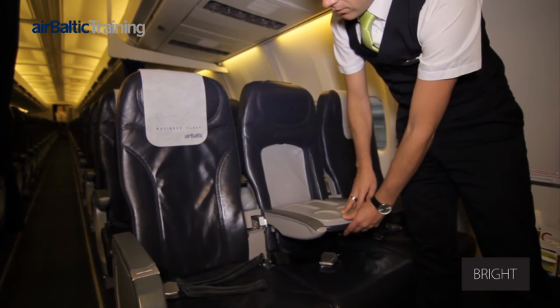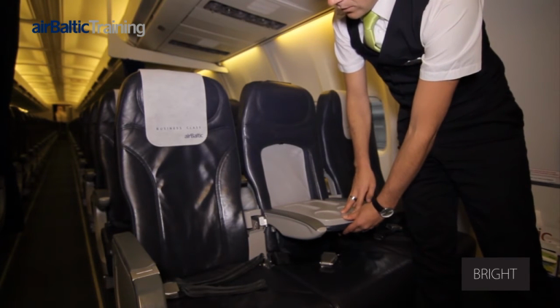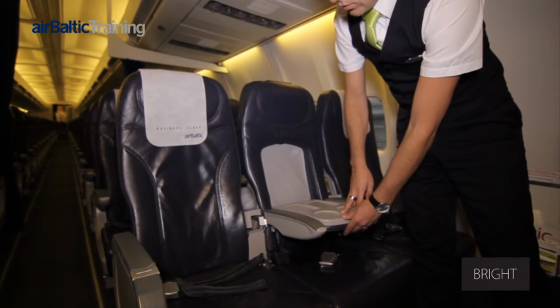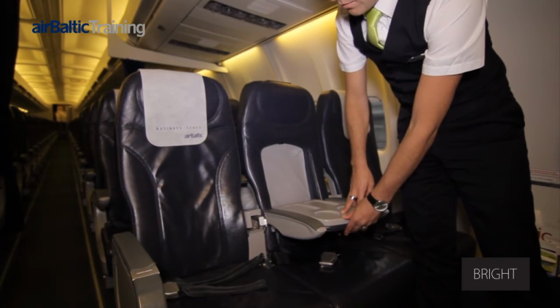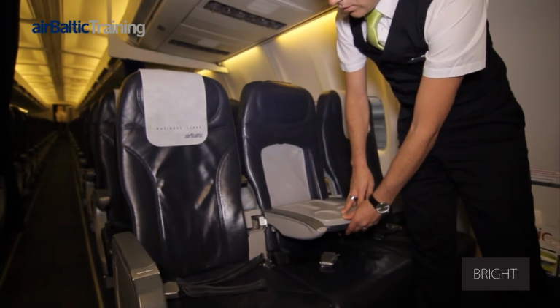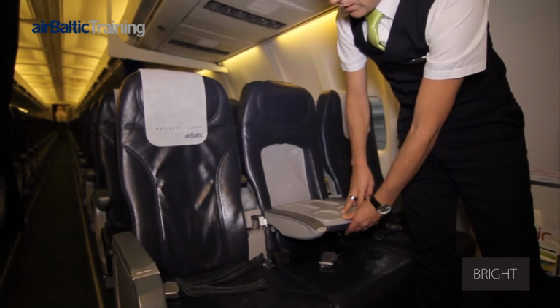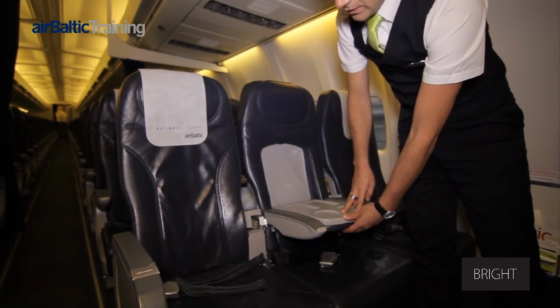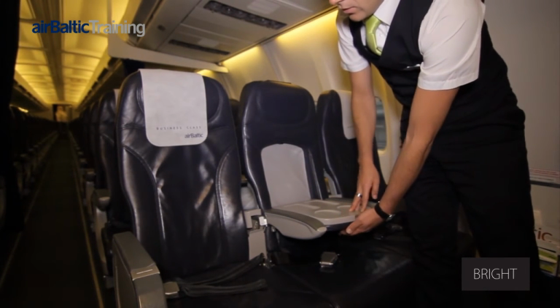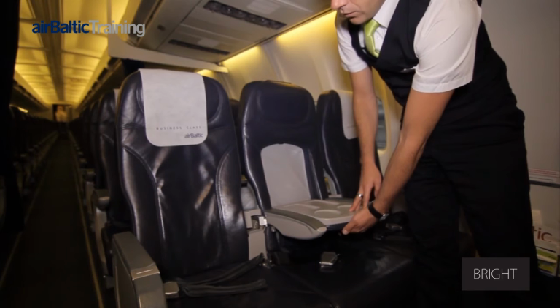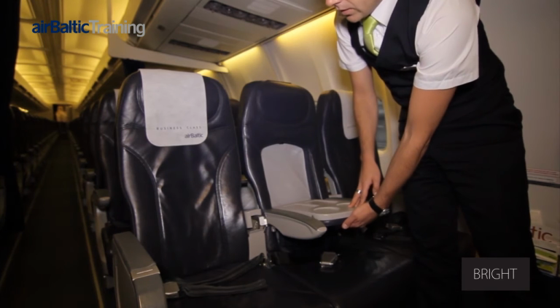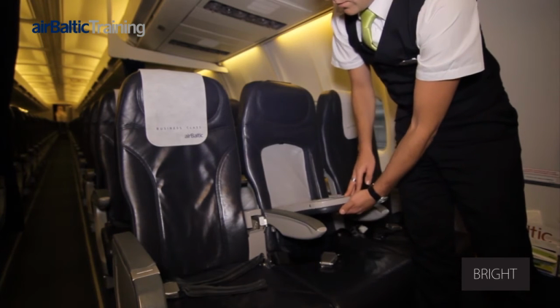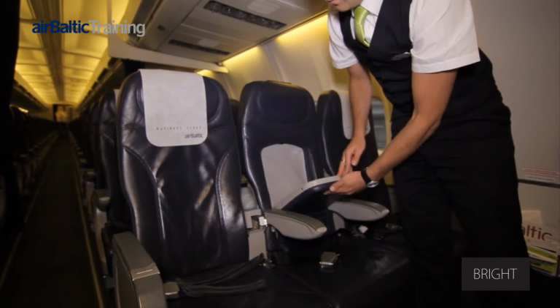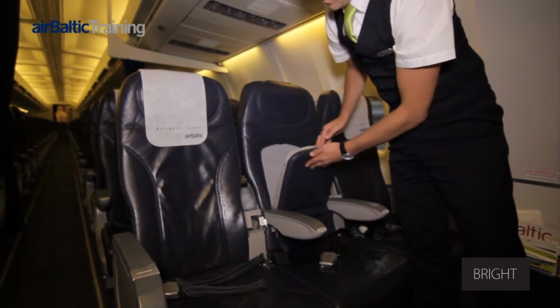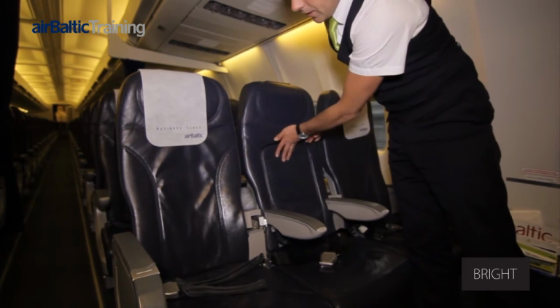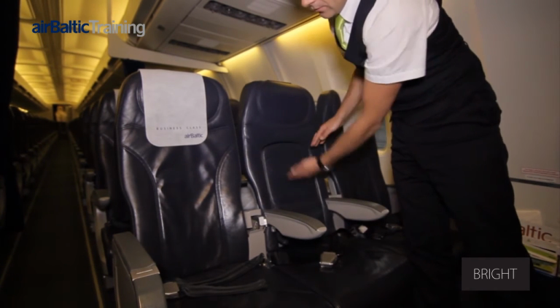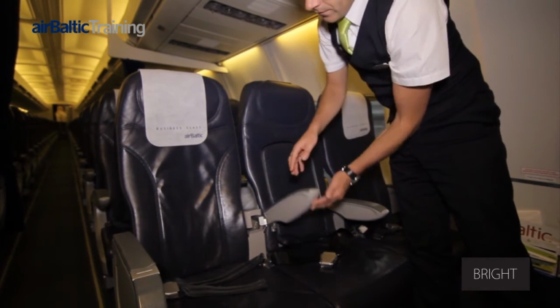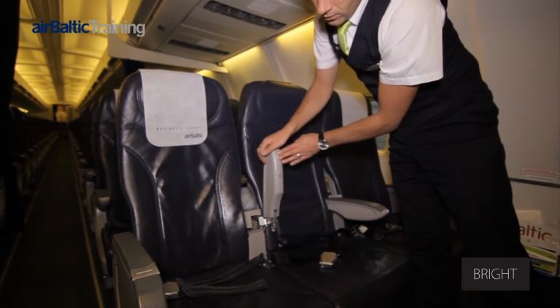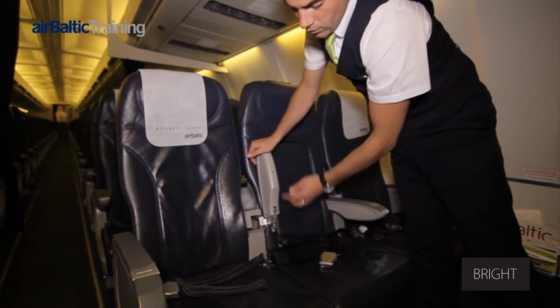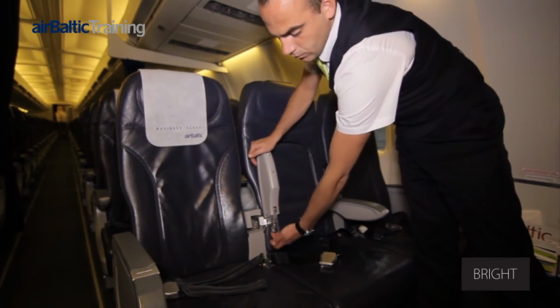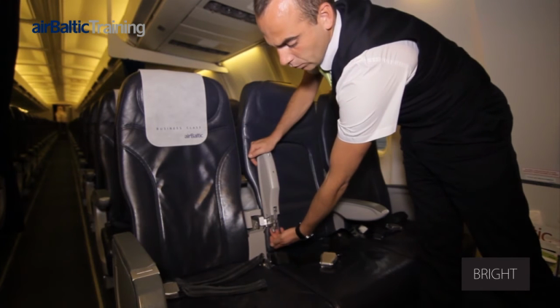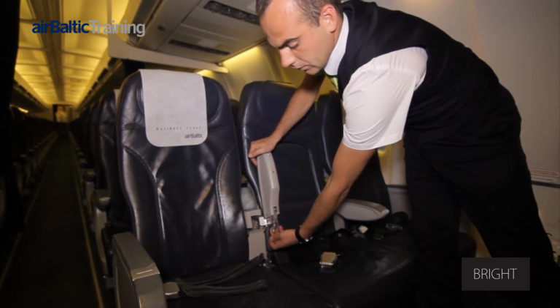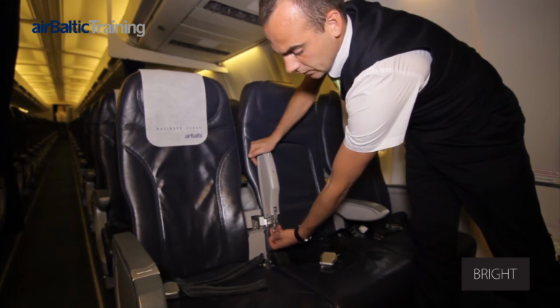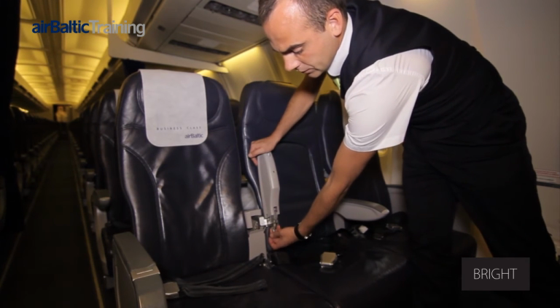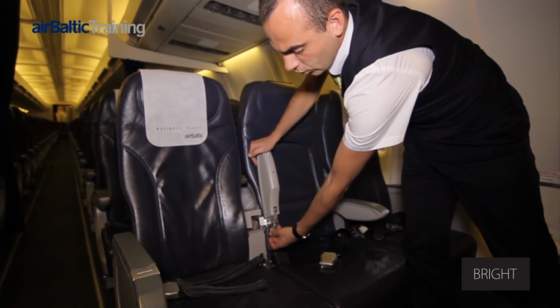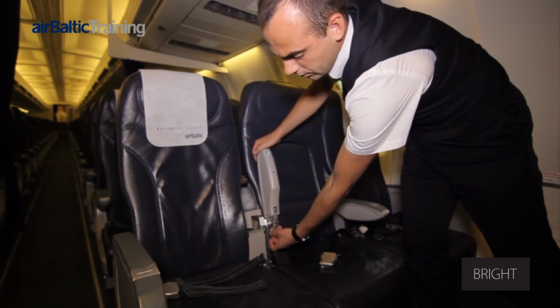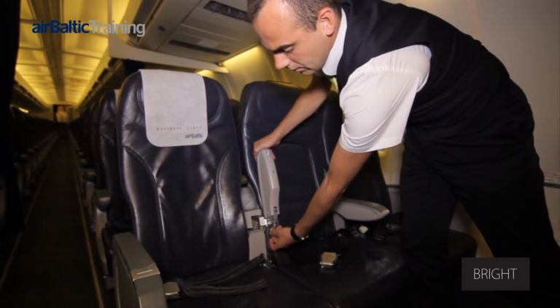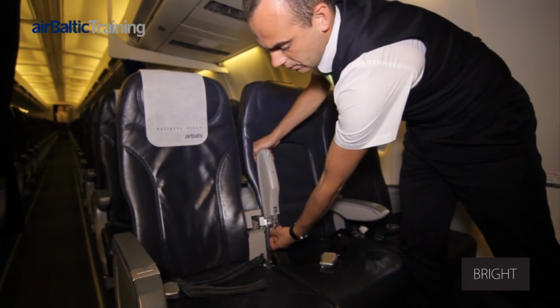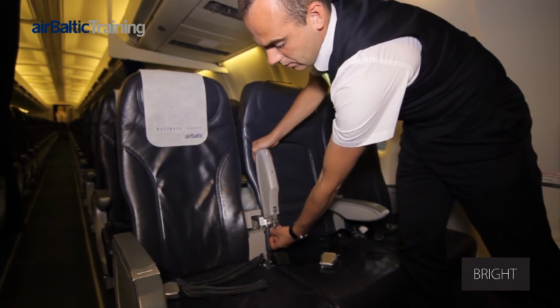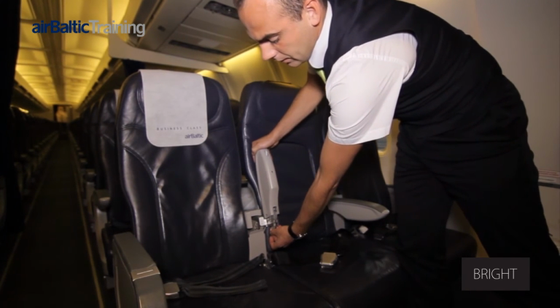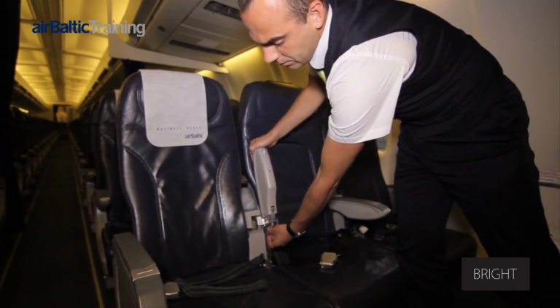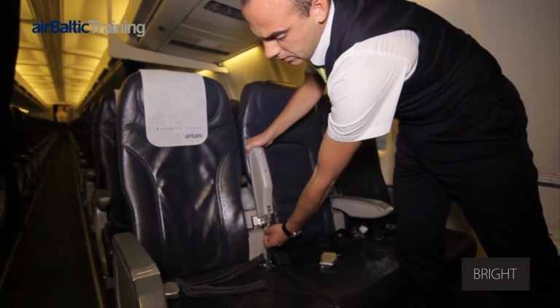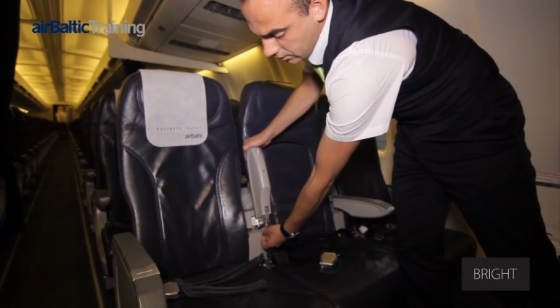To convert back to economy class seat: the cocktail table is folded up, the silver release lever is pressed forwards, the armrests are moved outwards, and the button released.